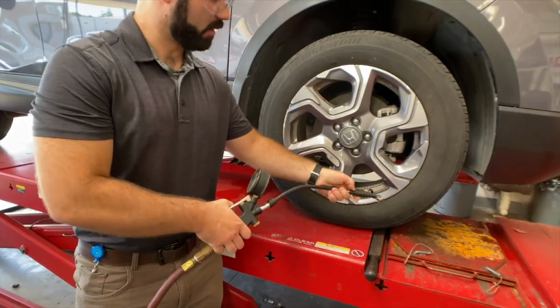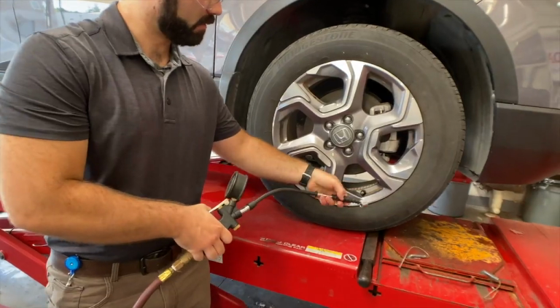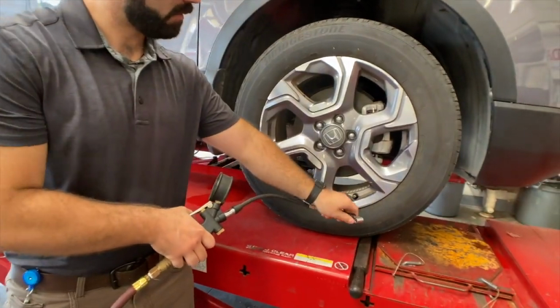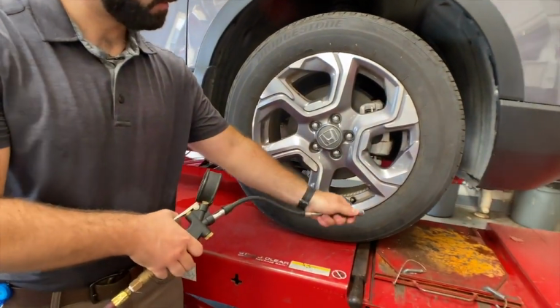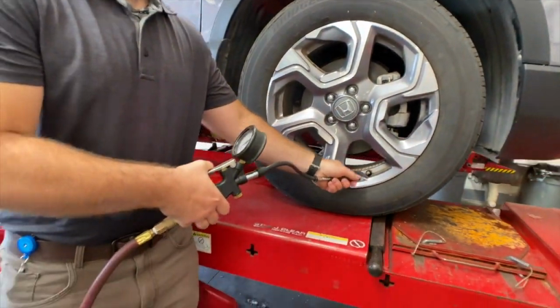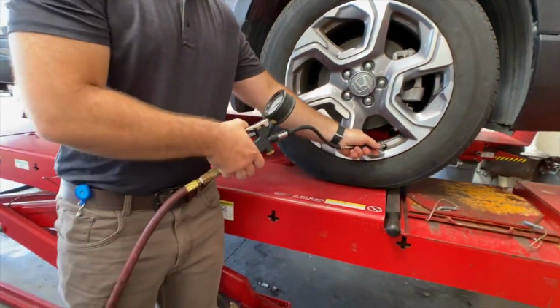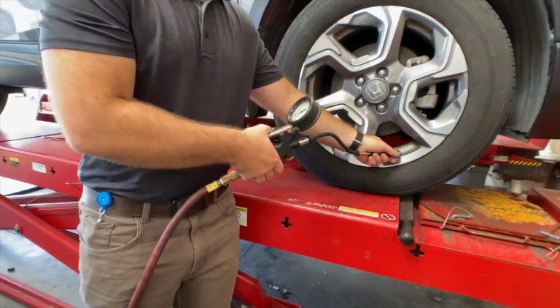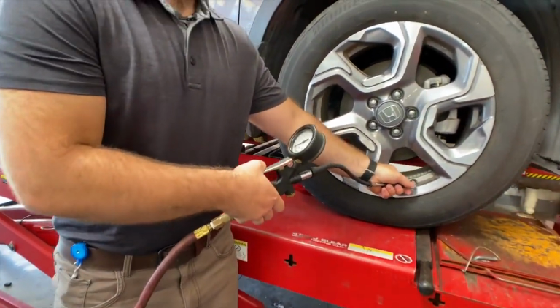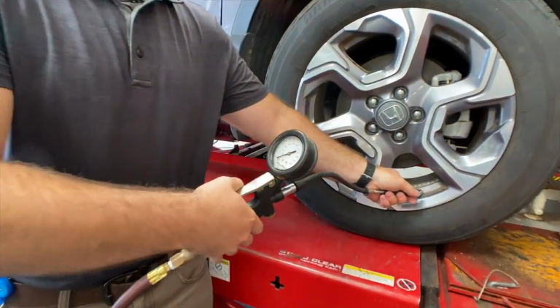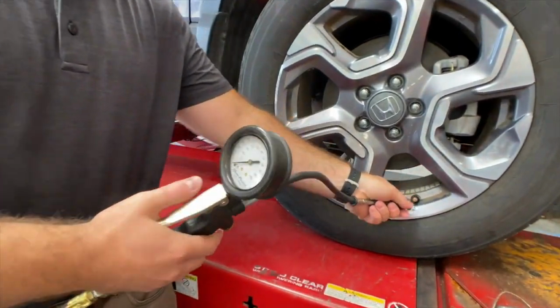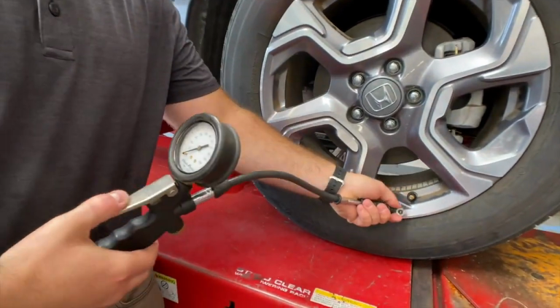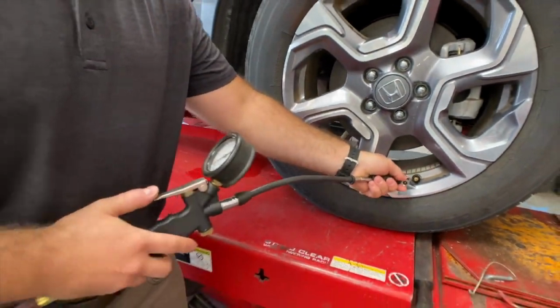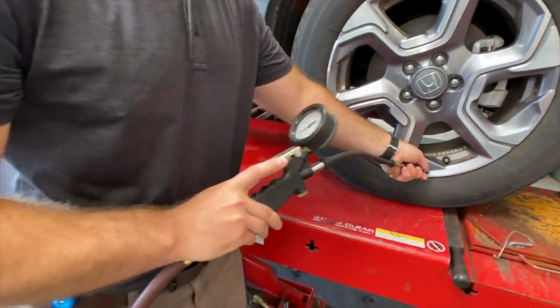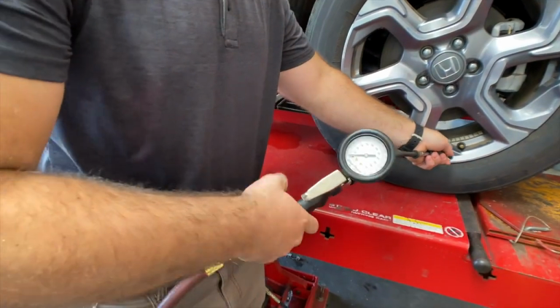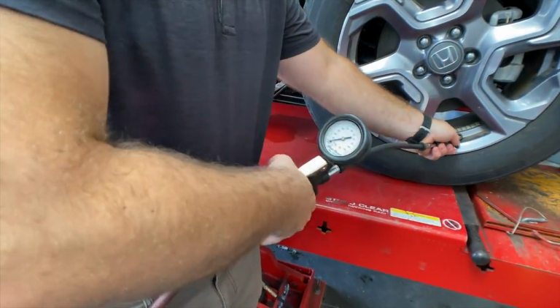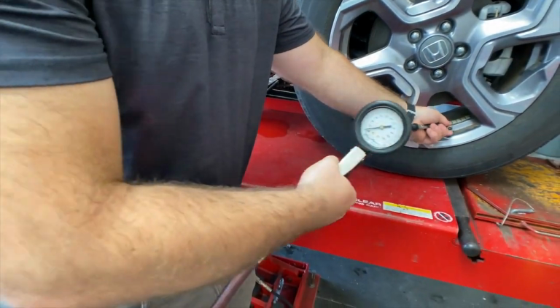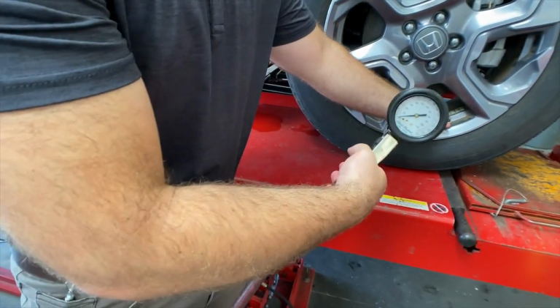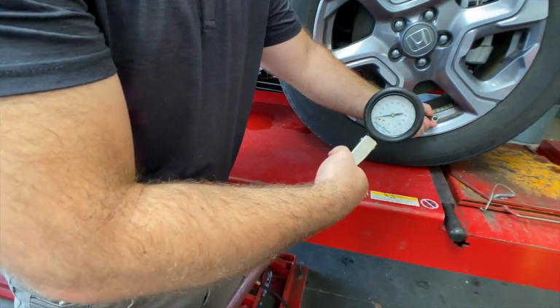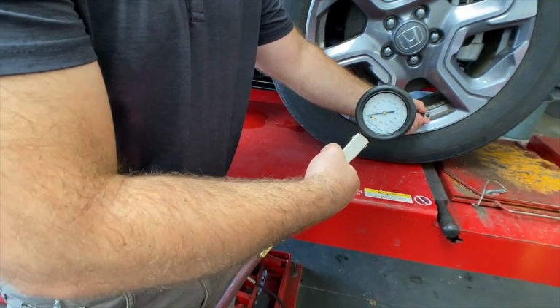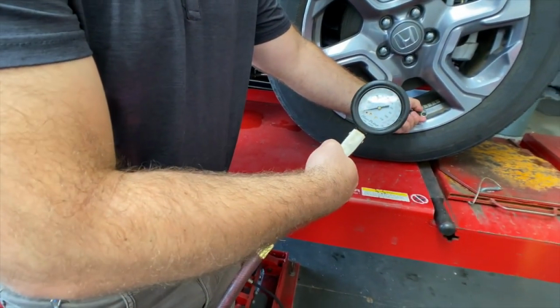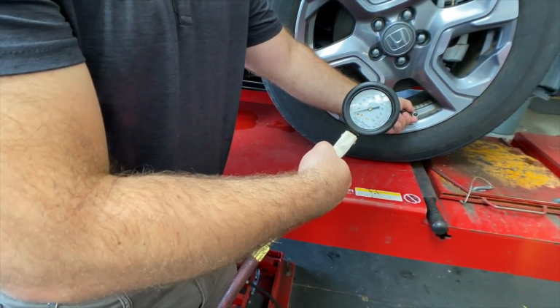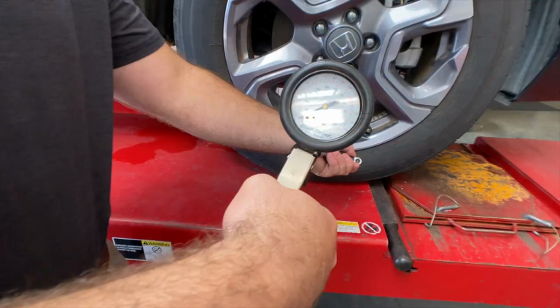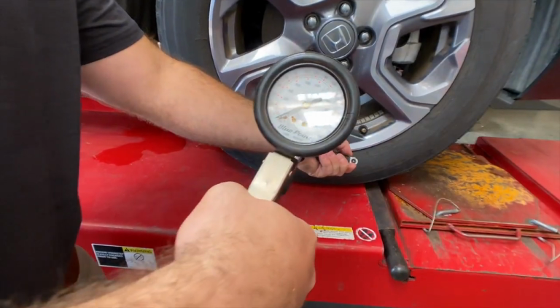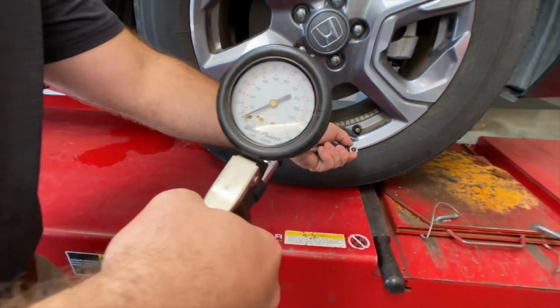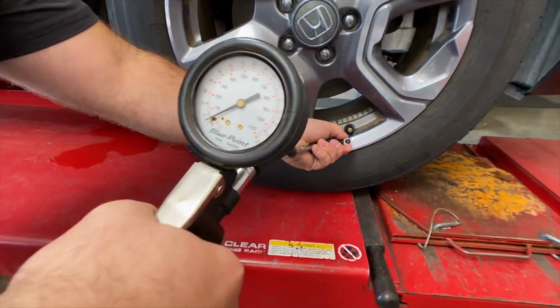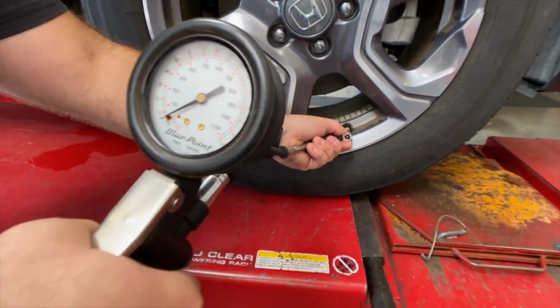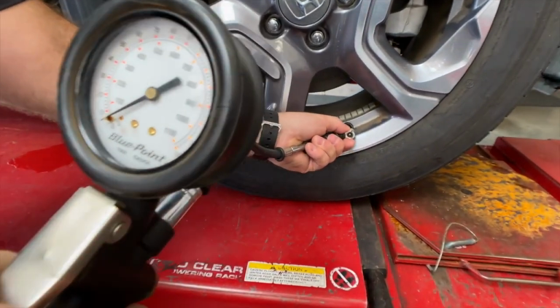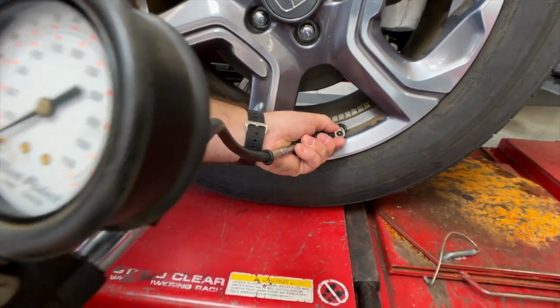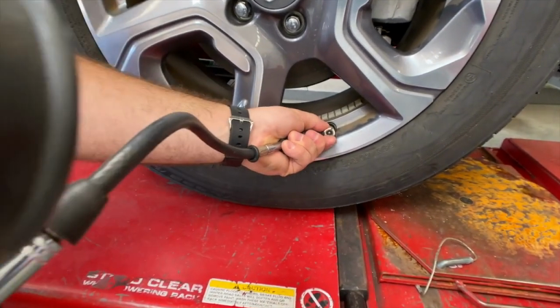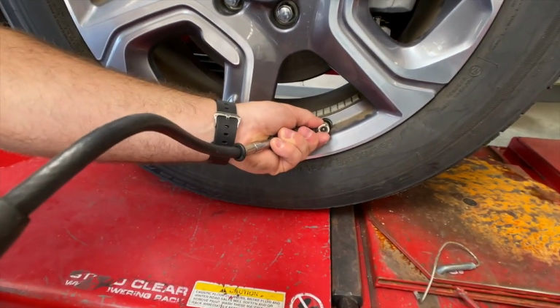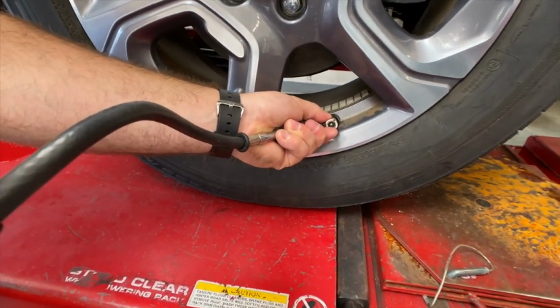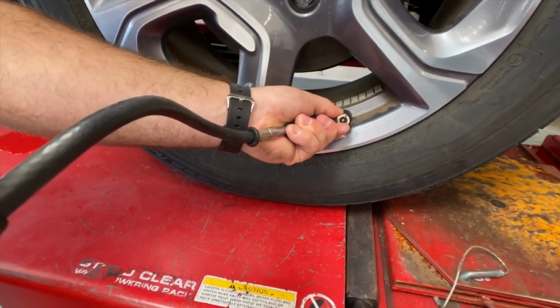The second gauge allows you to check and adjust pressure. It does have a manual bleed off on it. Insert the air chuck, take your end link, put it onto your Schrader valve, and check your reading if it is low.